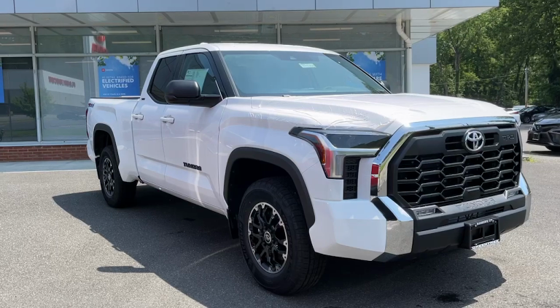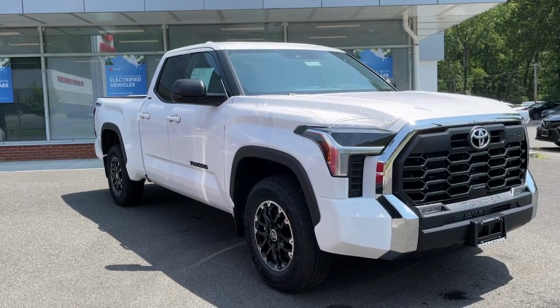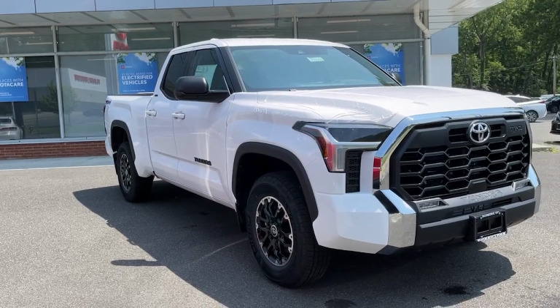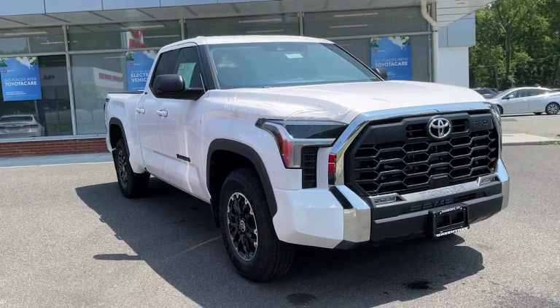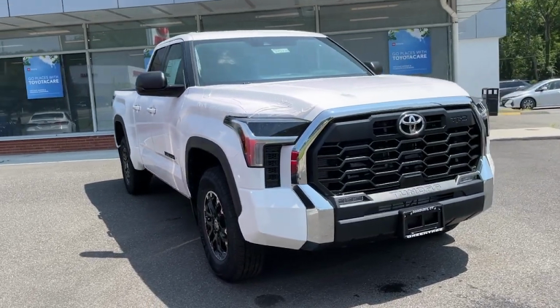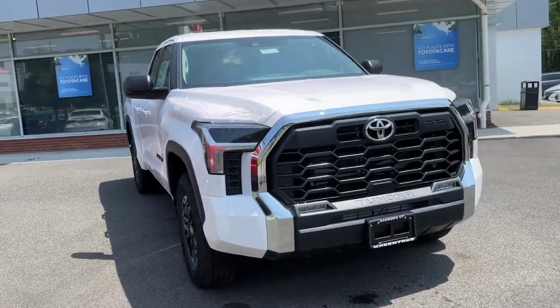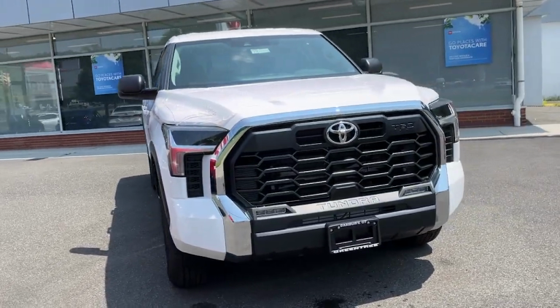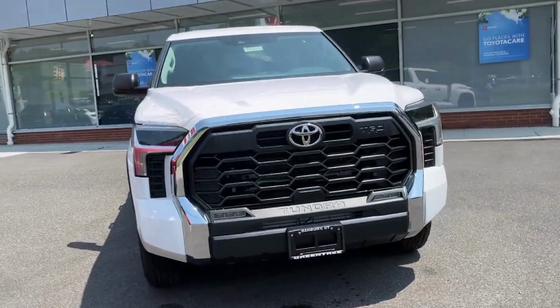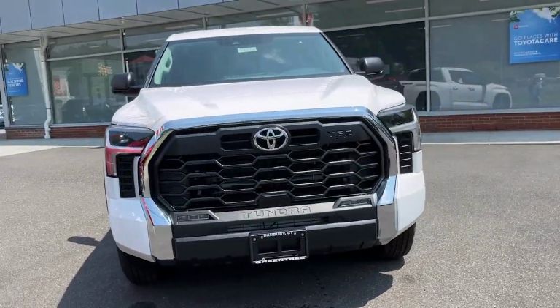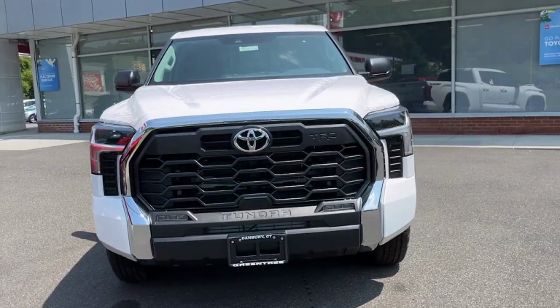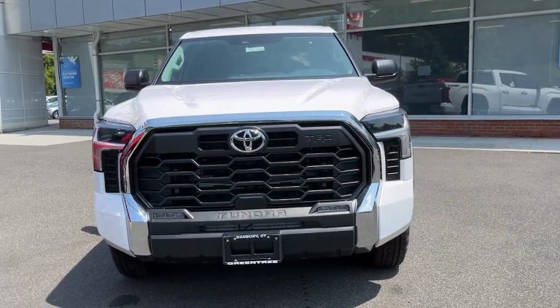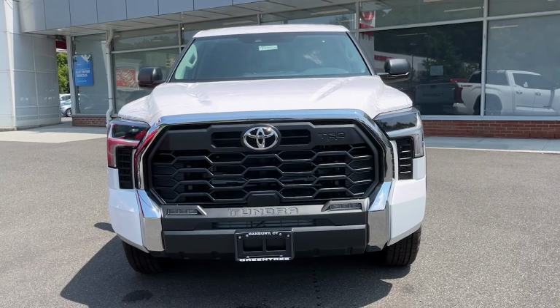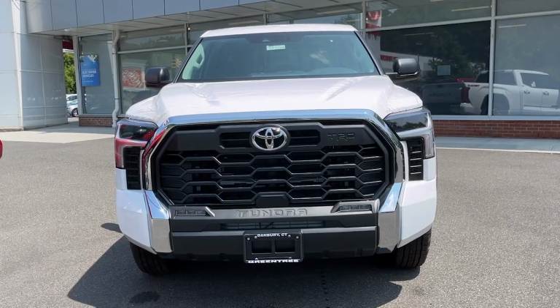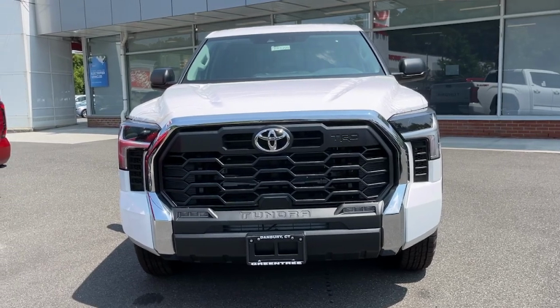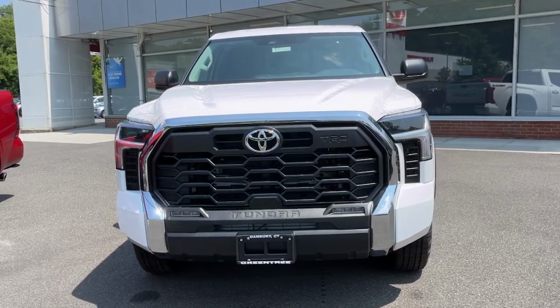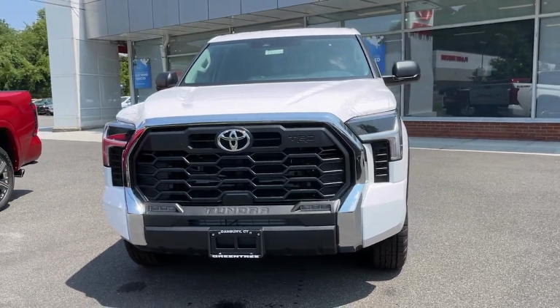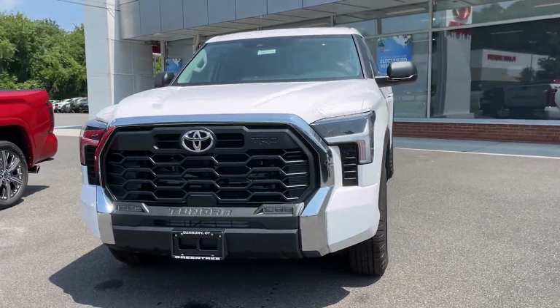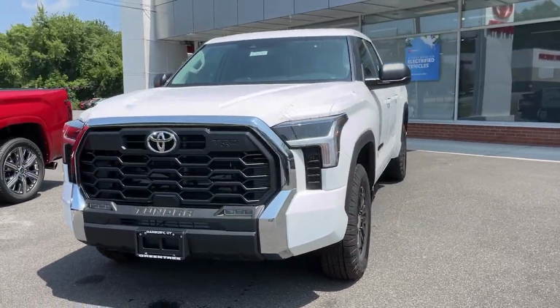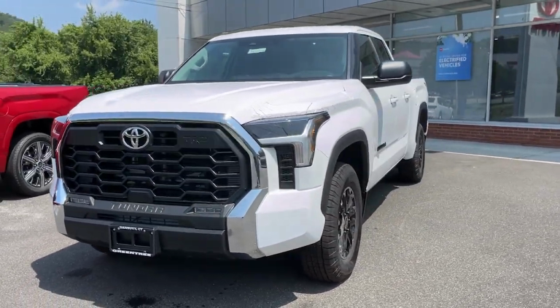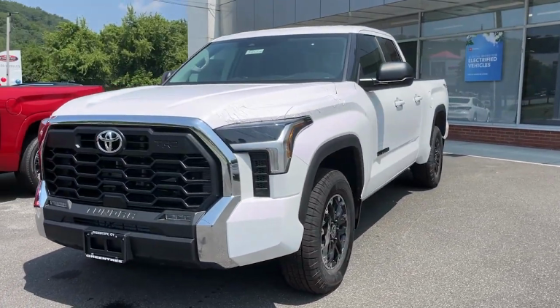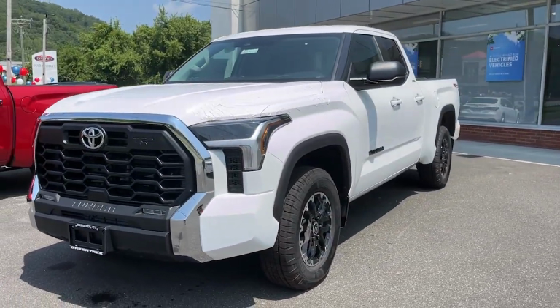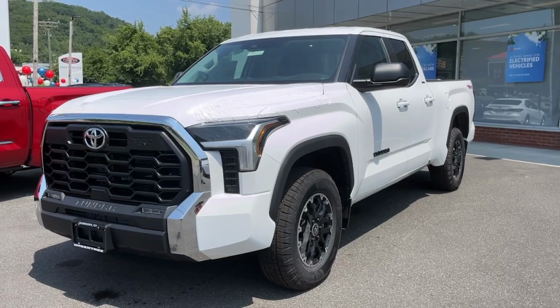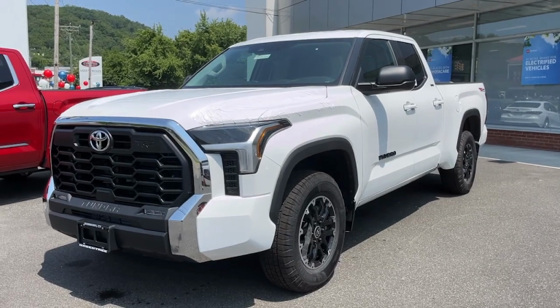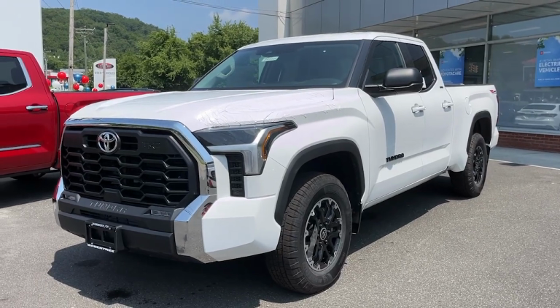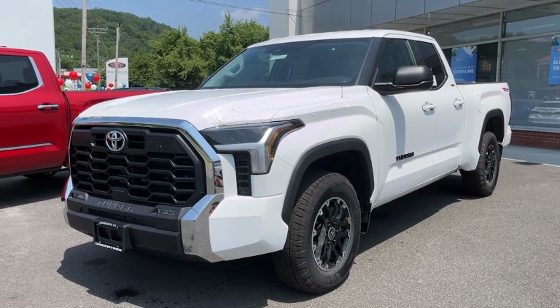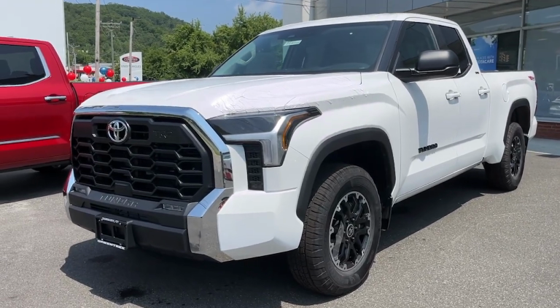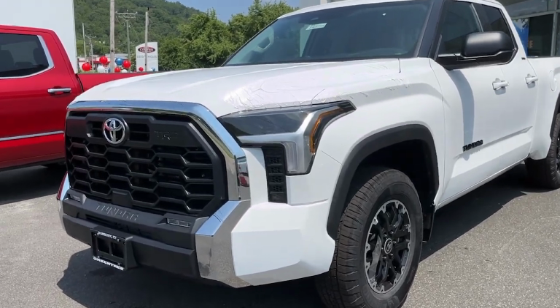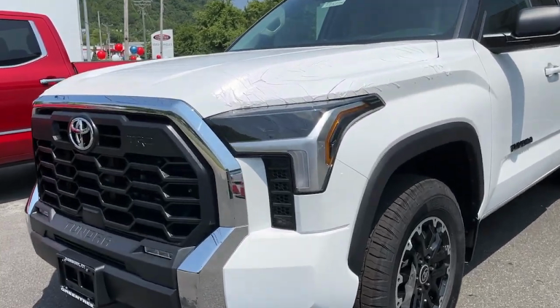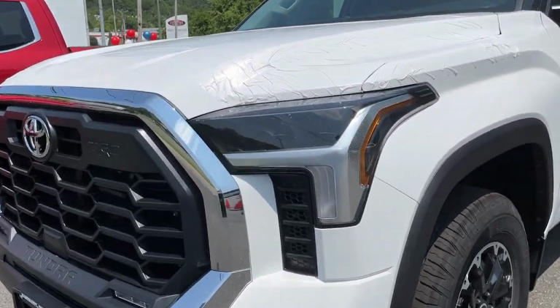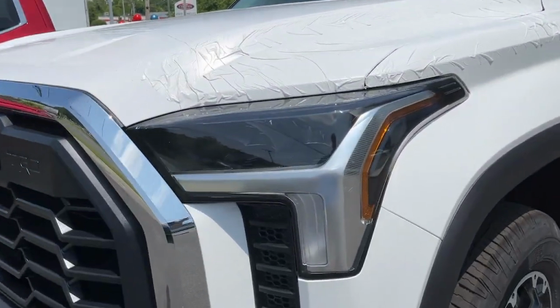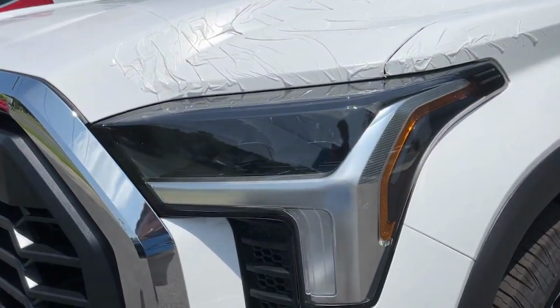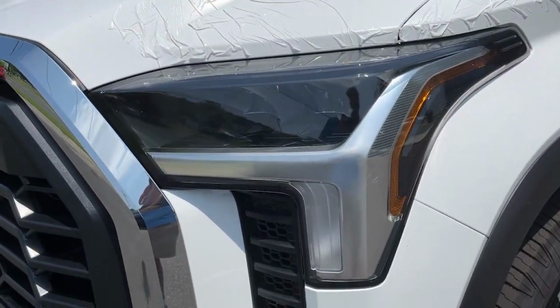Summer is here, and there's no better way to go on a summer road trip than with a new Toyota from Greentree Toyota. We have new and used vehicles on our lot and ready for immediate delivery, or reserve your new Toyota from our incoming inventory. Visit us at 87 Federal Road in Danbury or online at greentreetoyota.com.